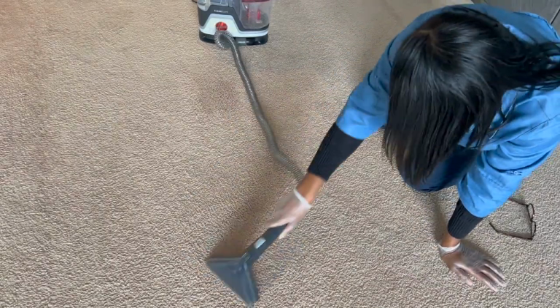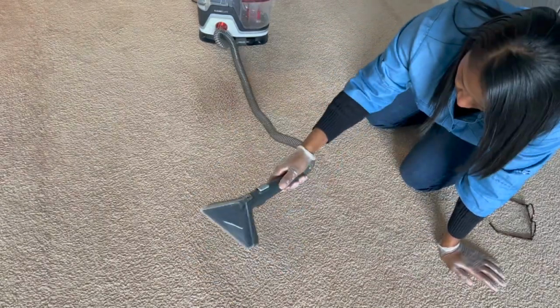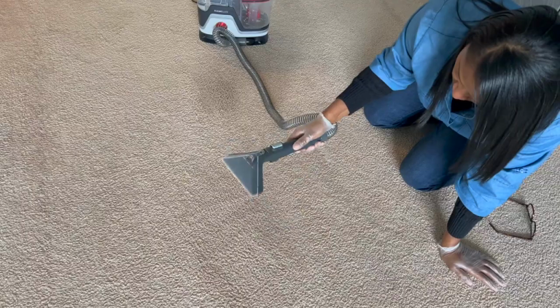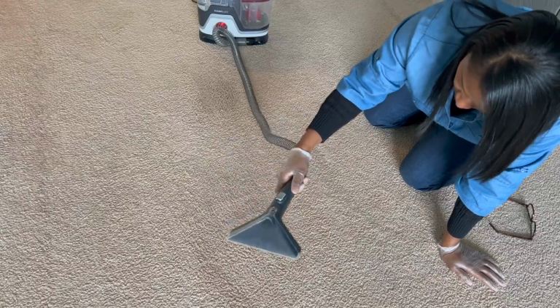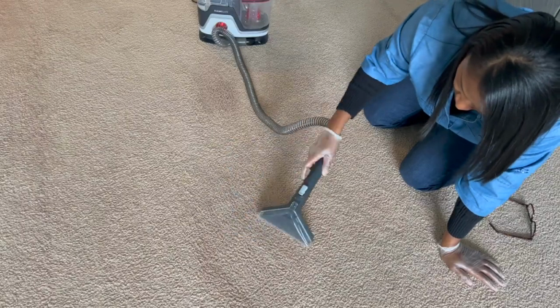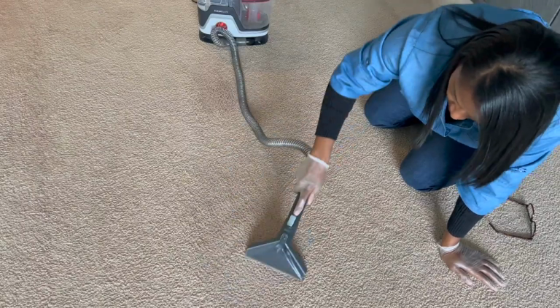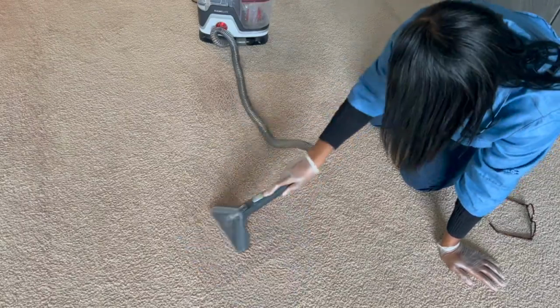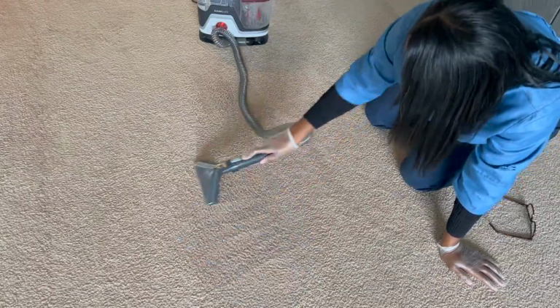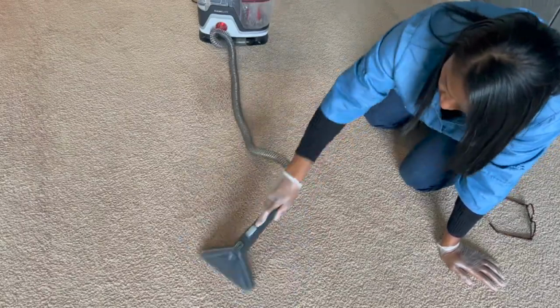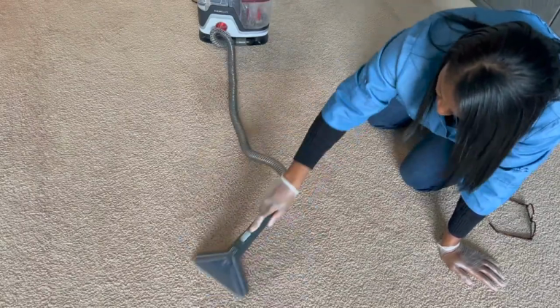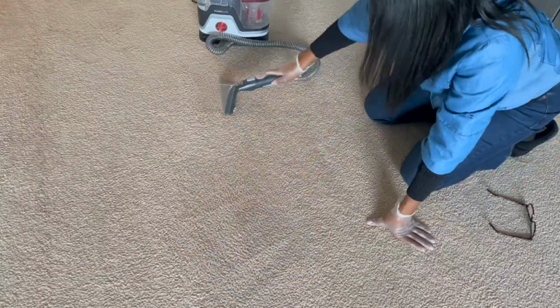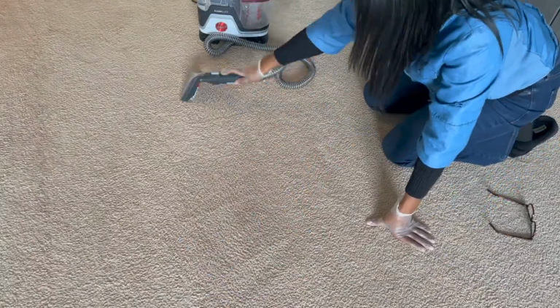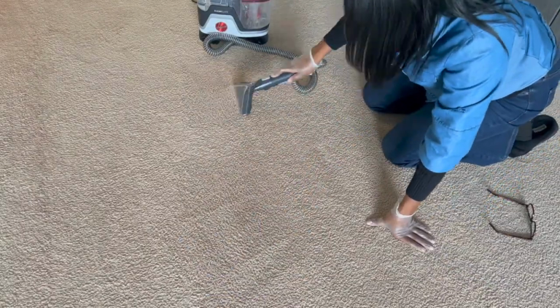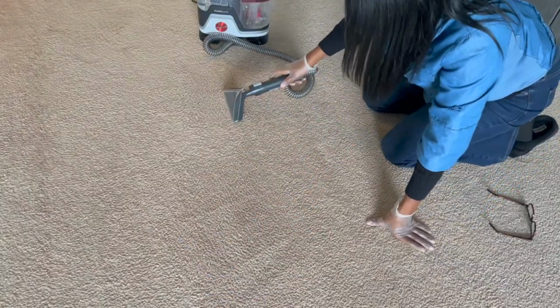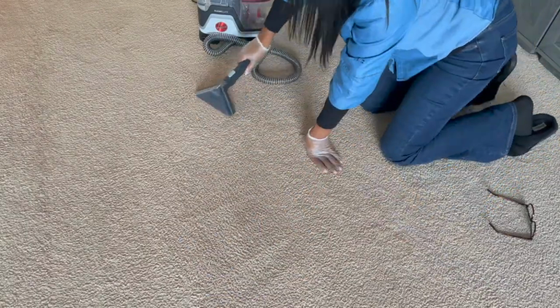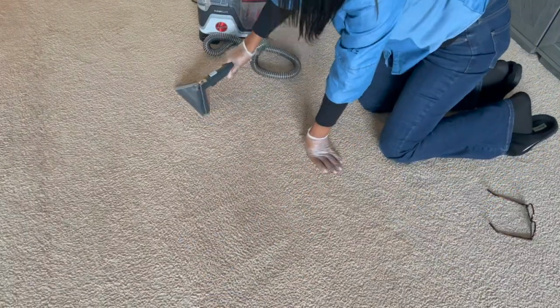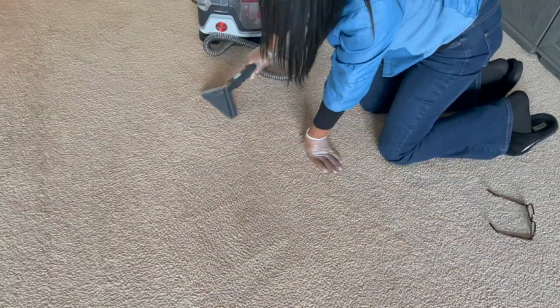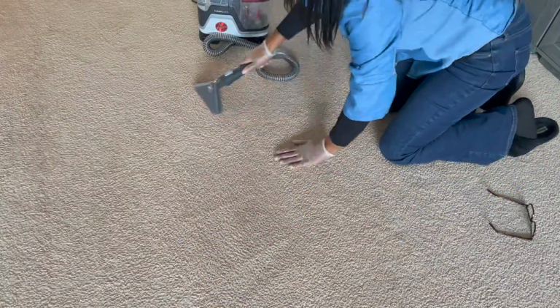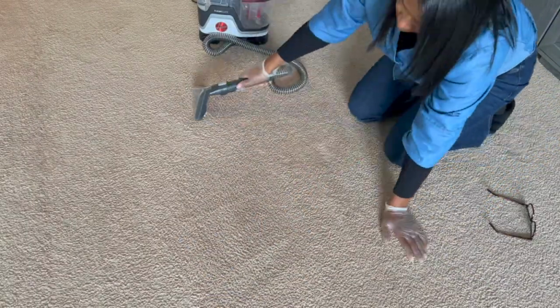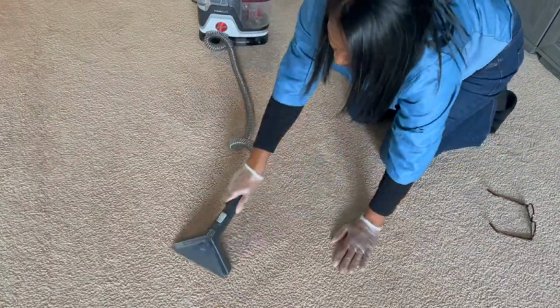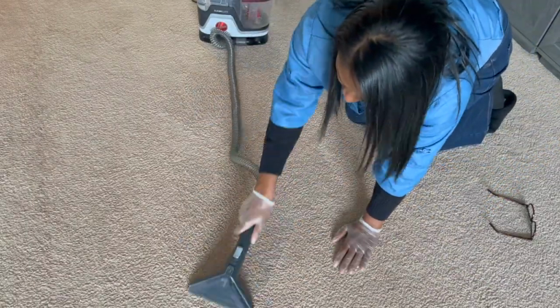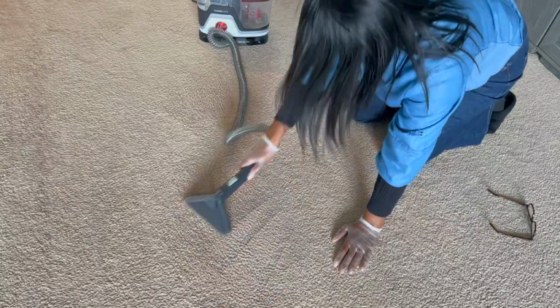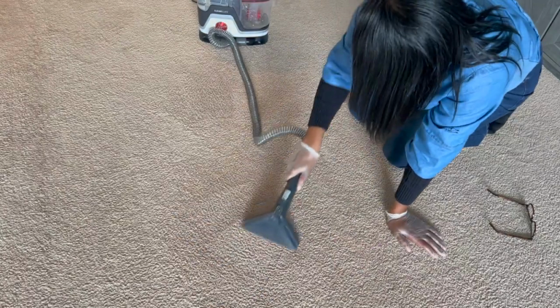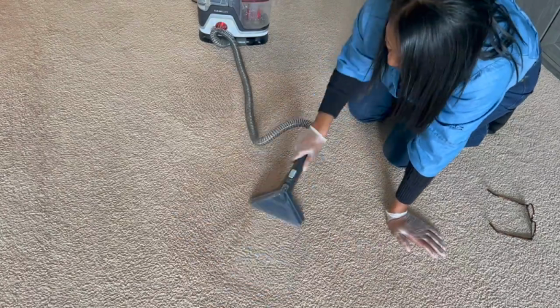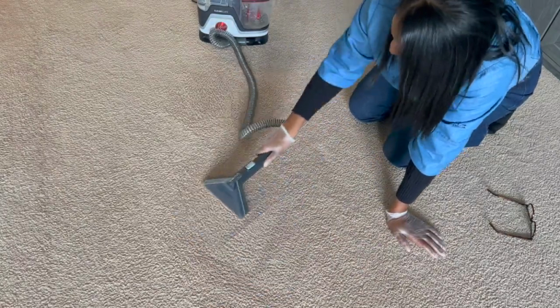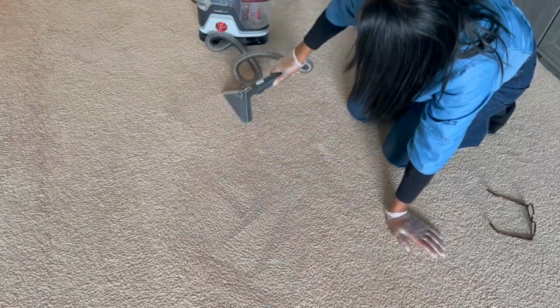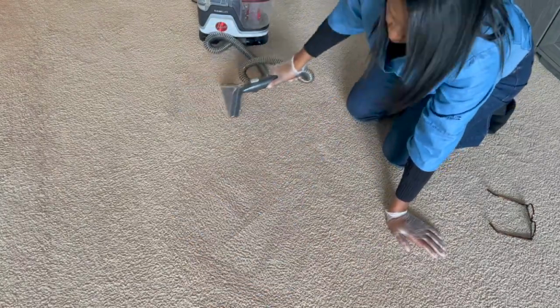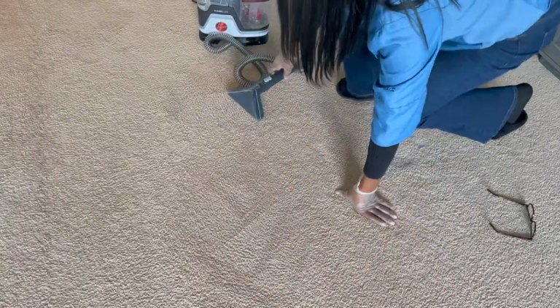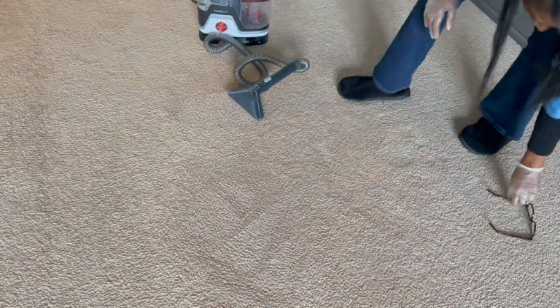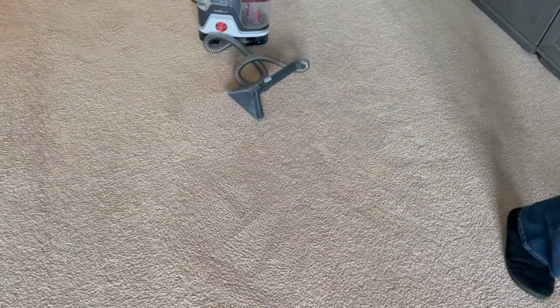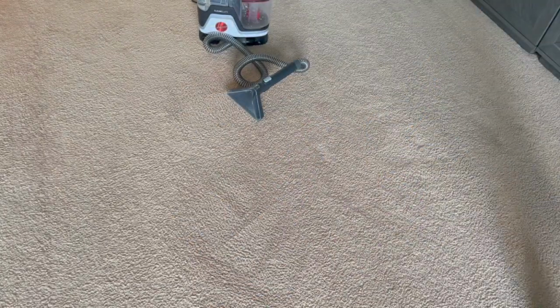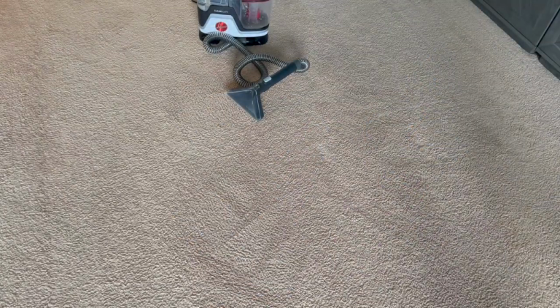I don't really have any stains on my sofa right now, but I am going to clean it for when I really start my spring cleaning. If you're interested in something like that, the link is in my description box — go ahead and check it out.